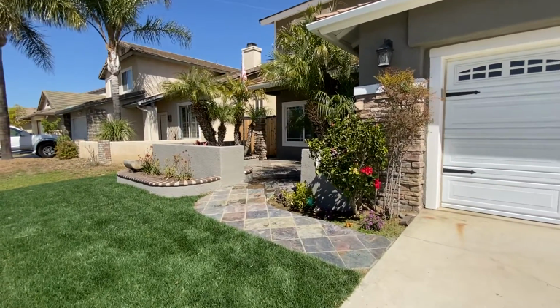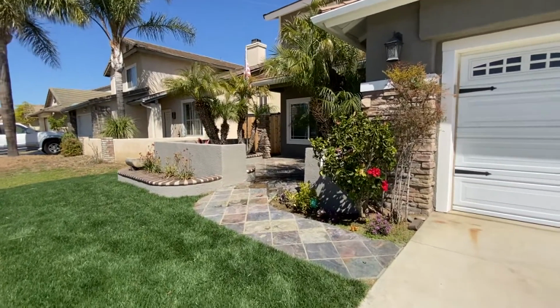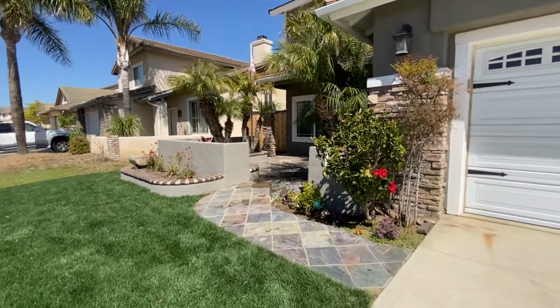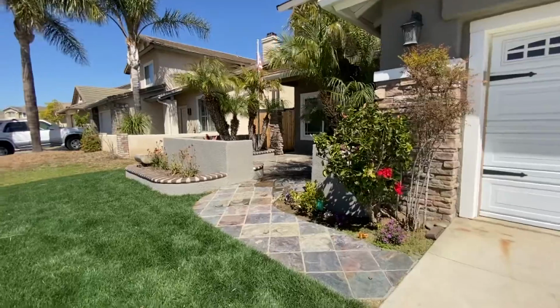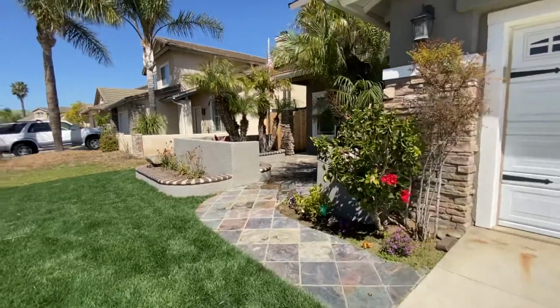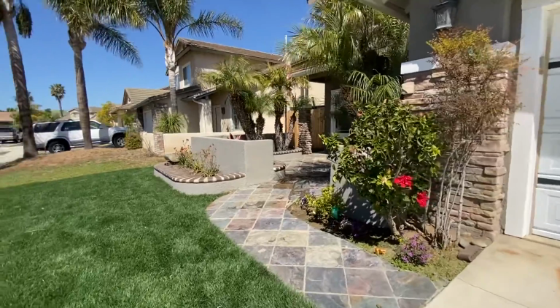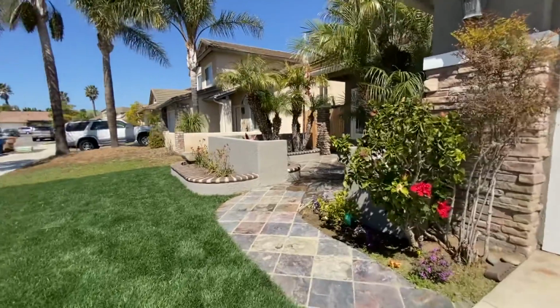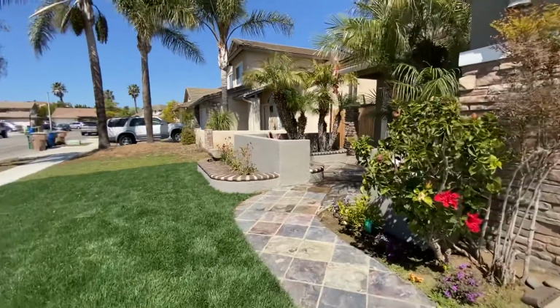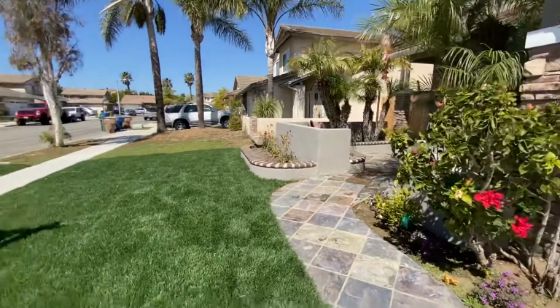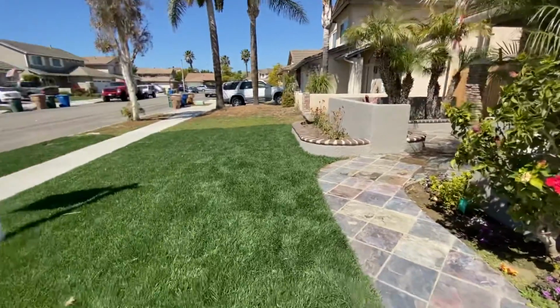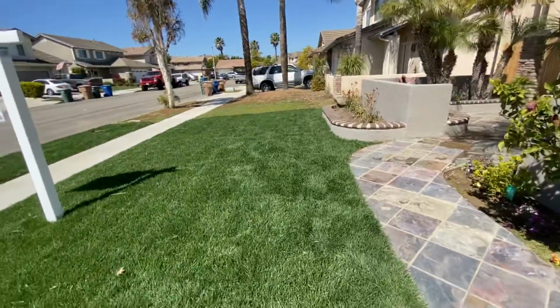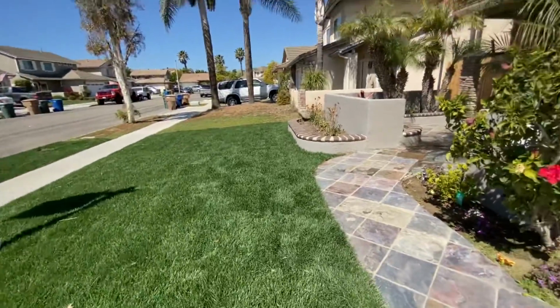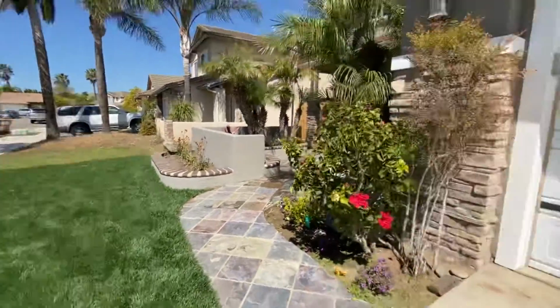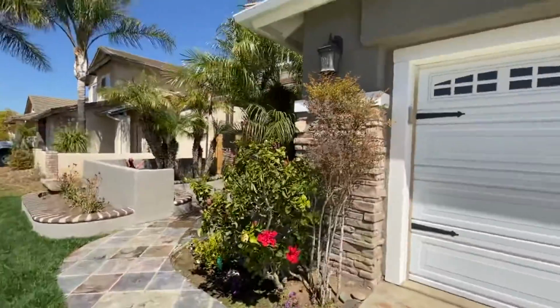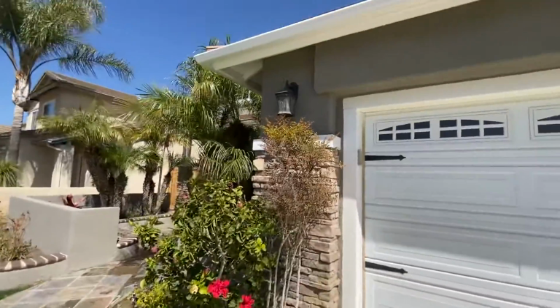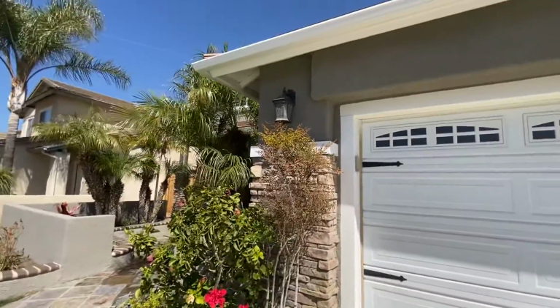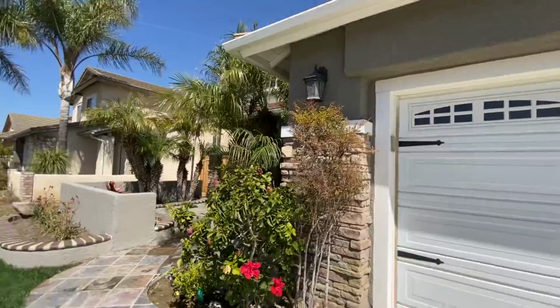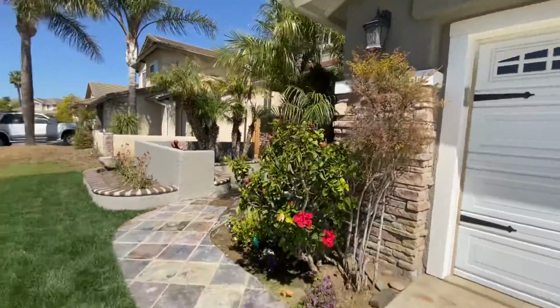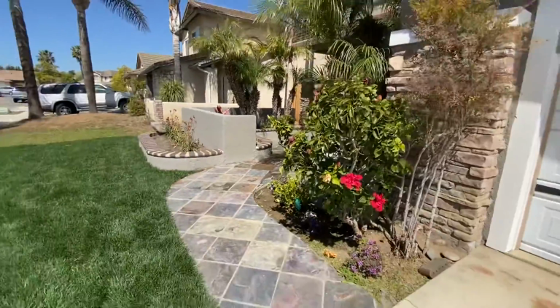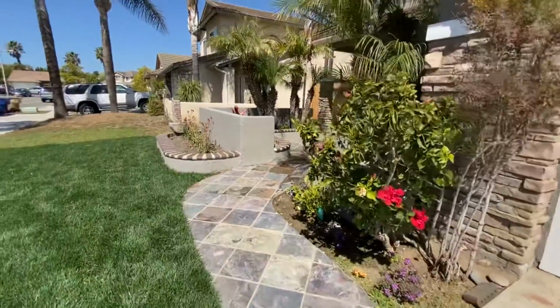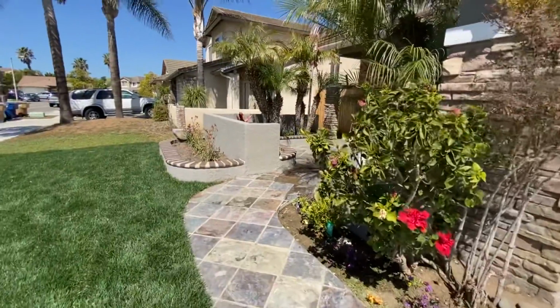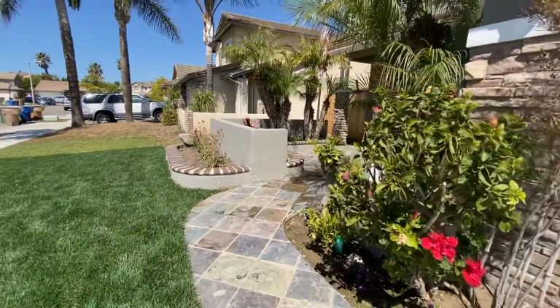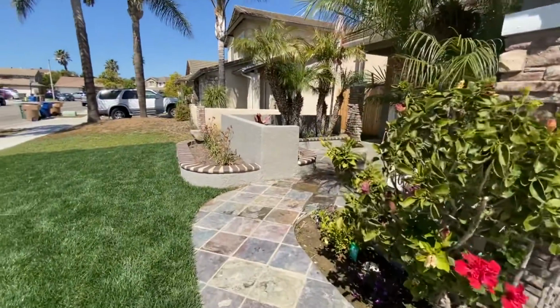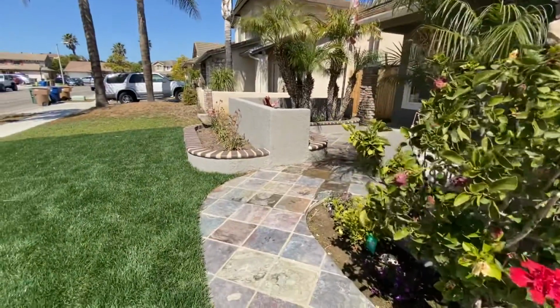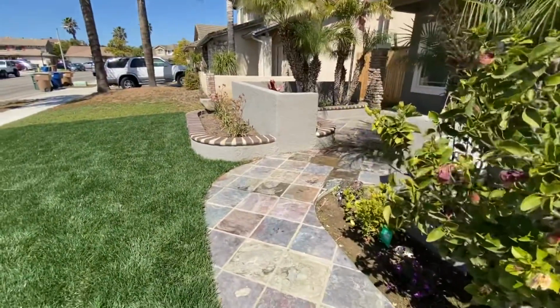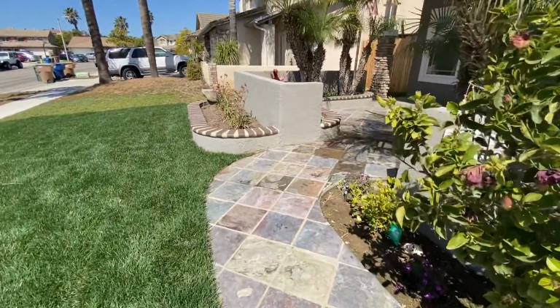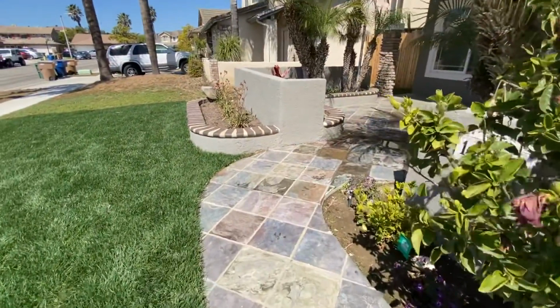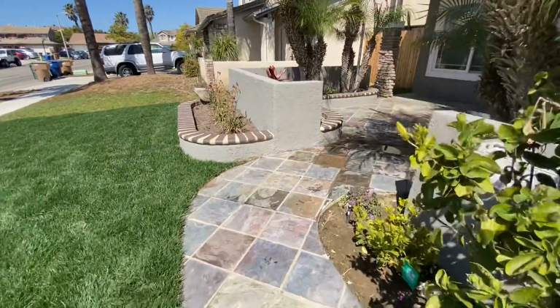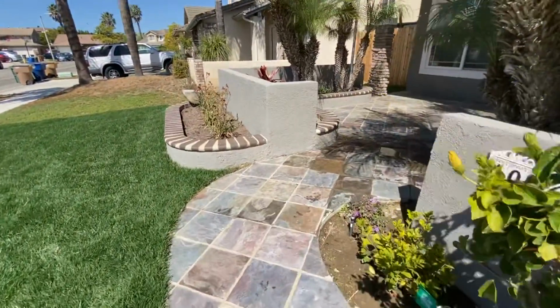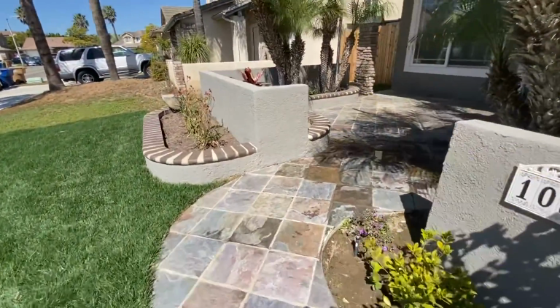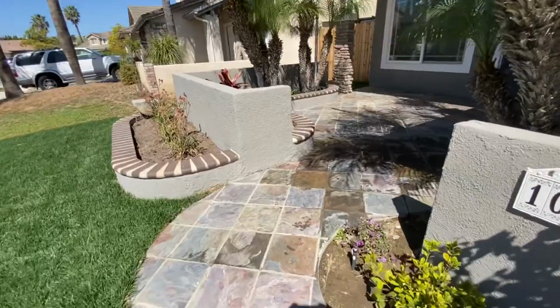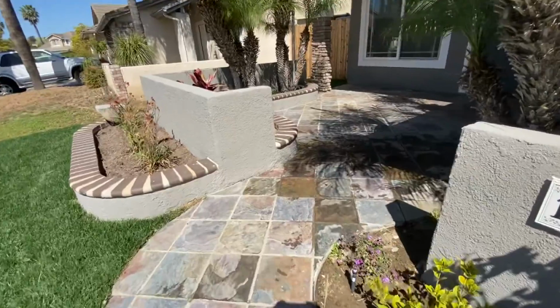It's beautiful and warm out here. This house has brand new sod, brand new exterior paint, and newer windows. It's got a concrete tile roof which lasts for almost forever.